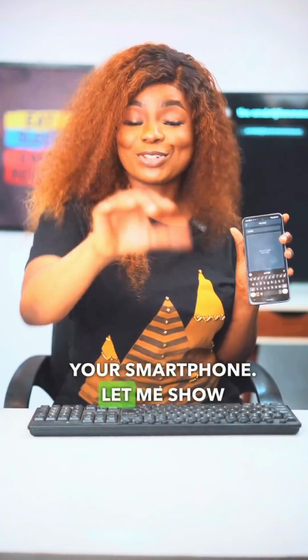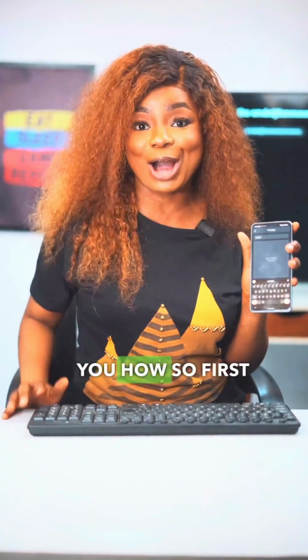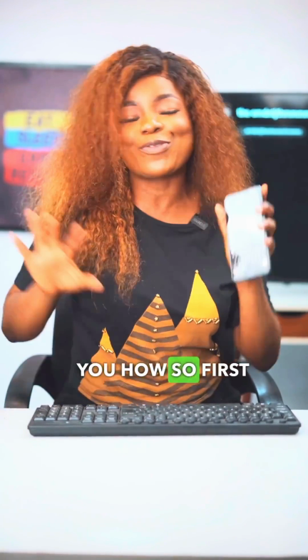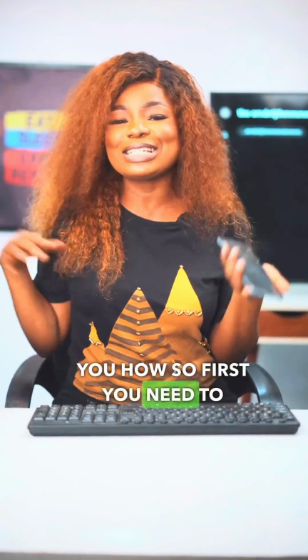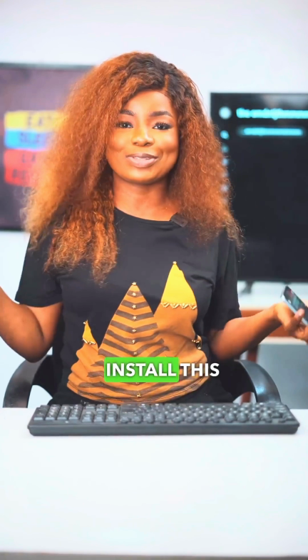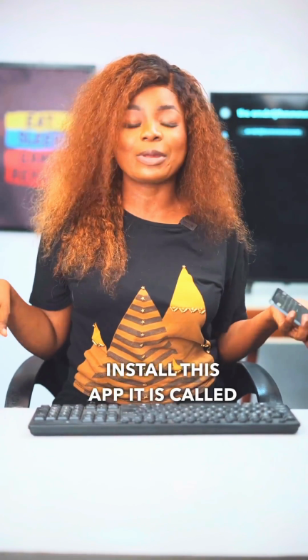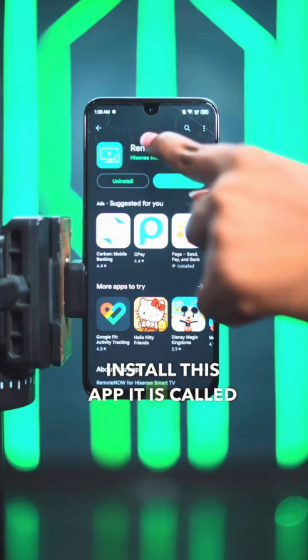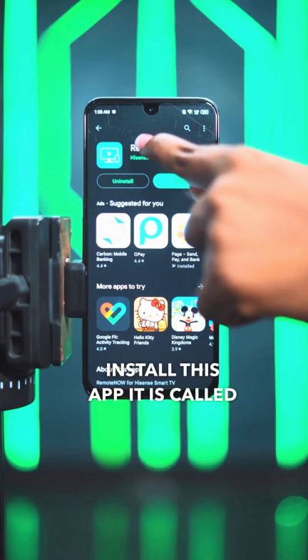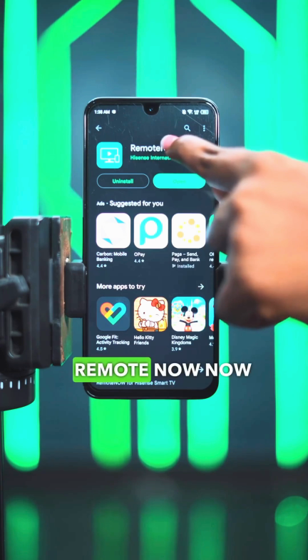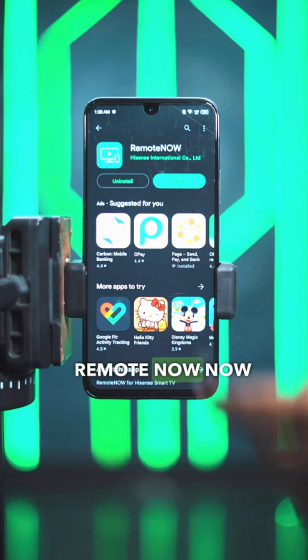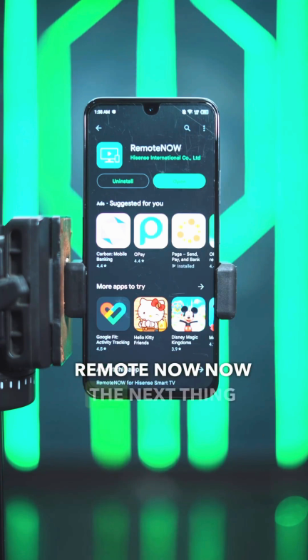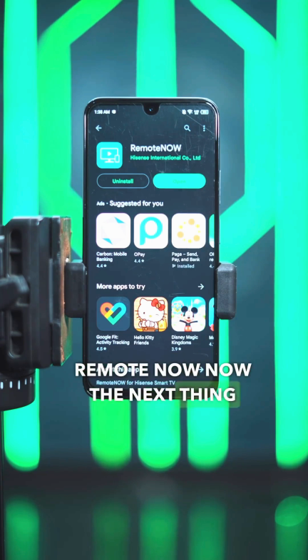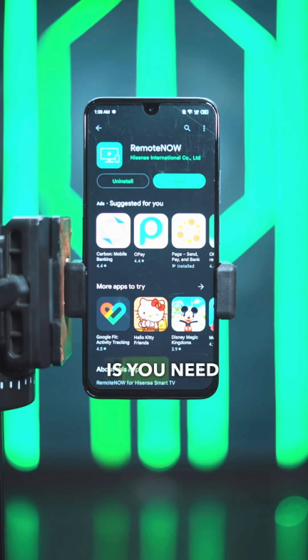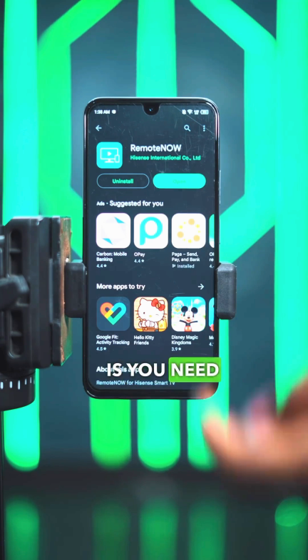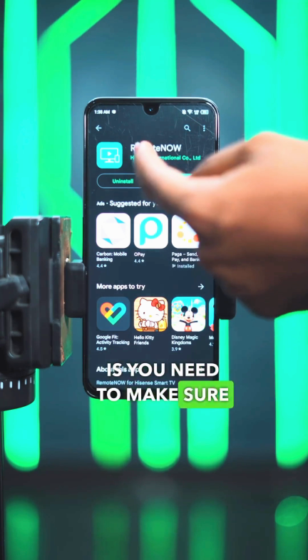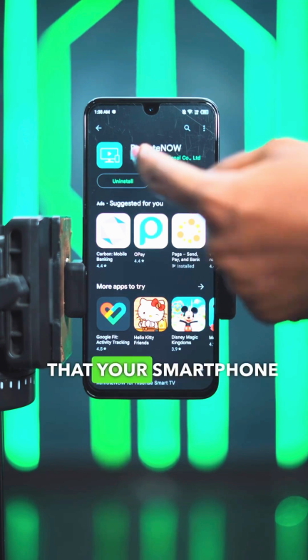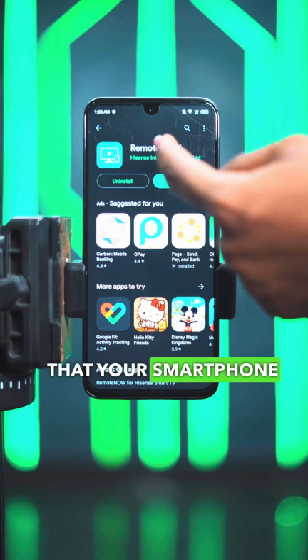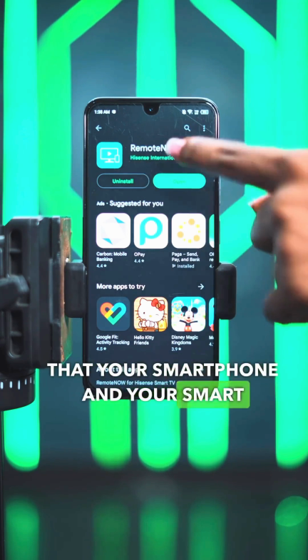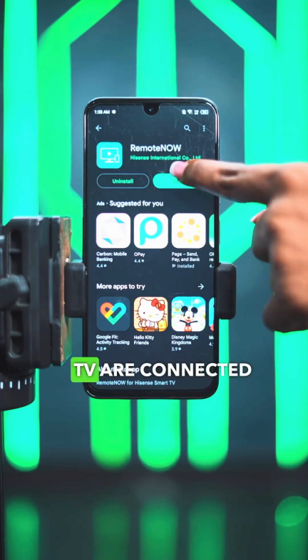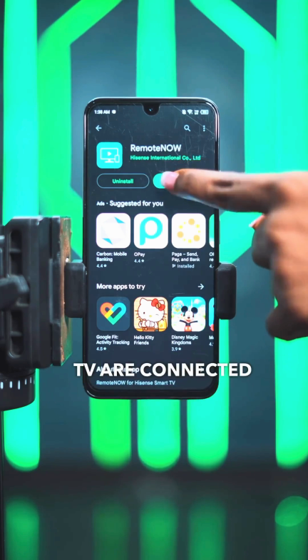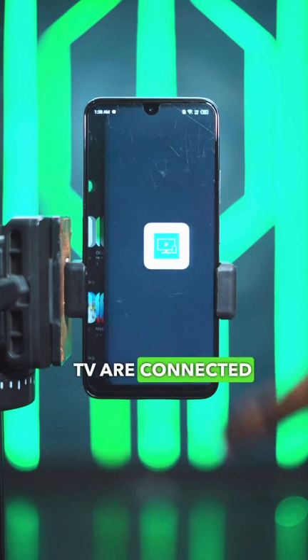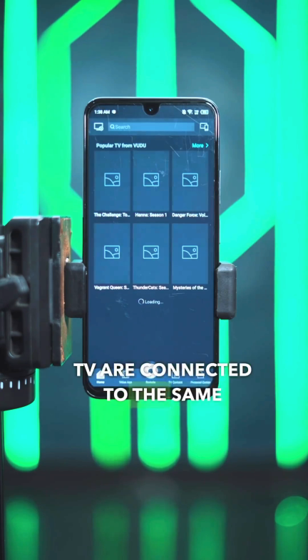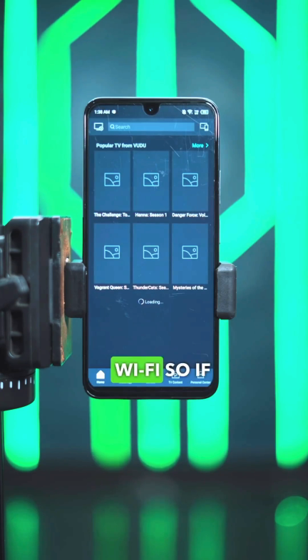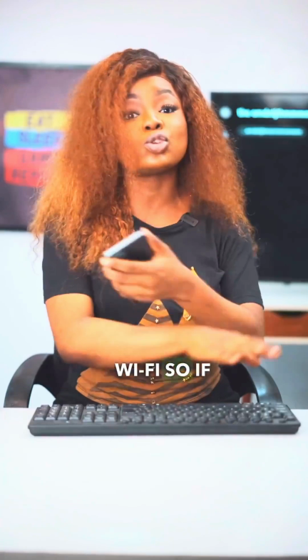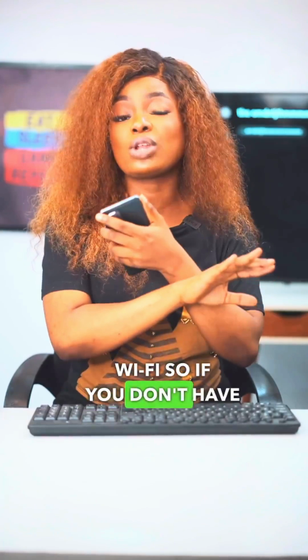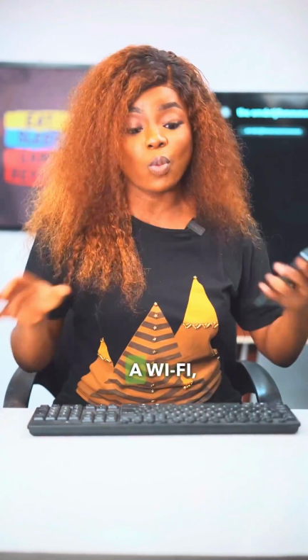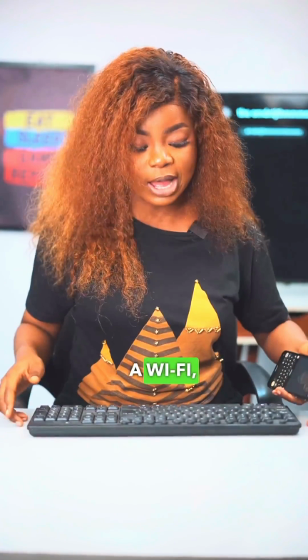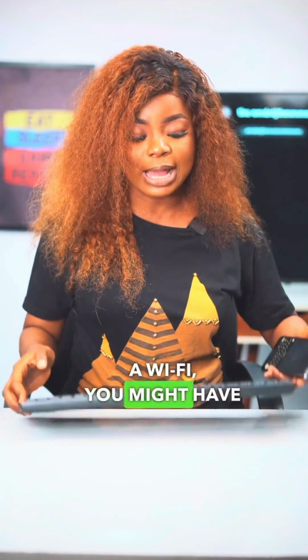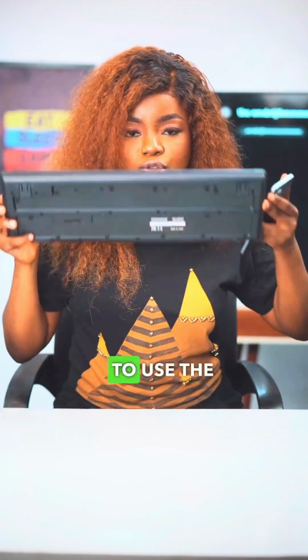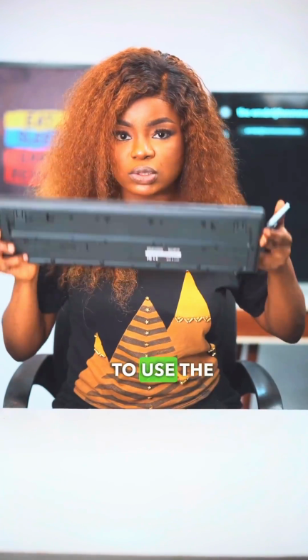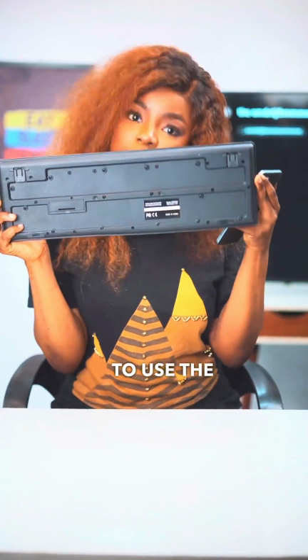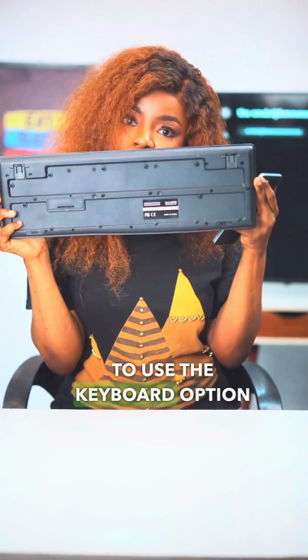Let me show you how. So first you need to install this app. It is called Remote Now. The next thing is you need to make sure that your smartphone and your smart TV are connected to the same Wi-Fi. So if you don't have Wi-Fi, you might have to use the keyboard option.